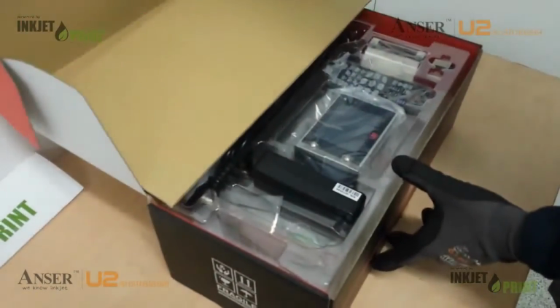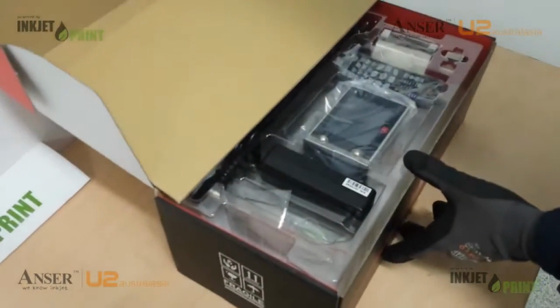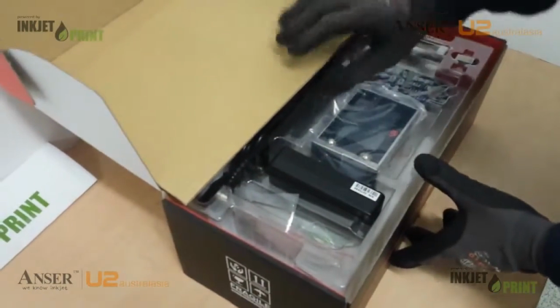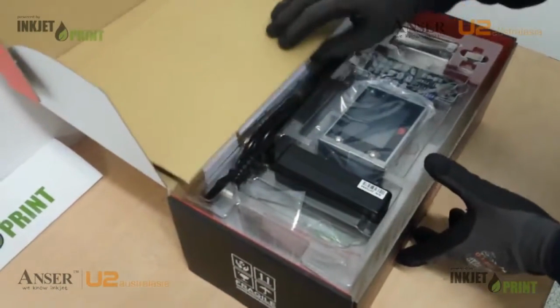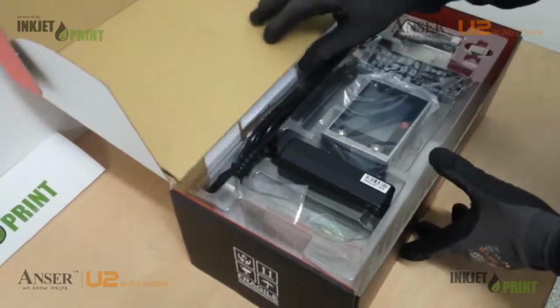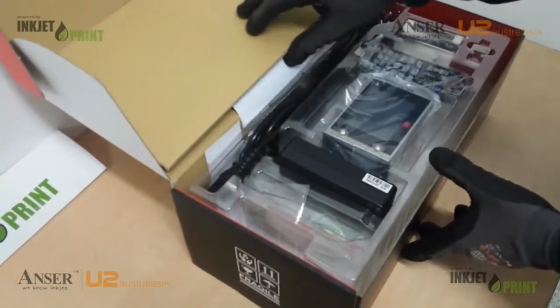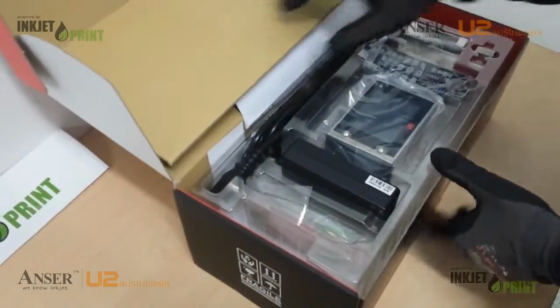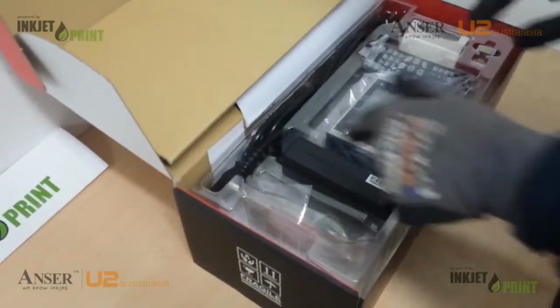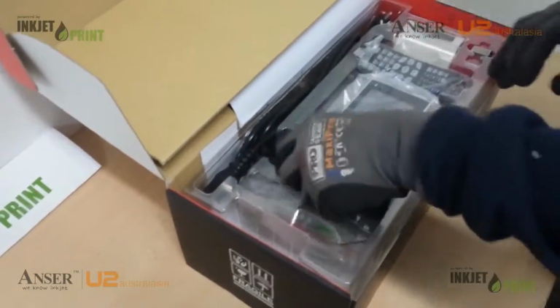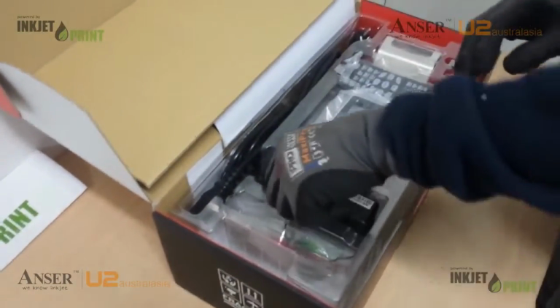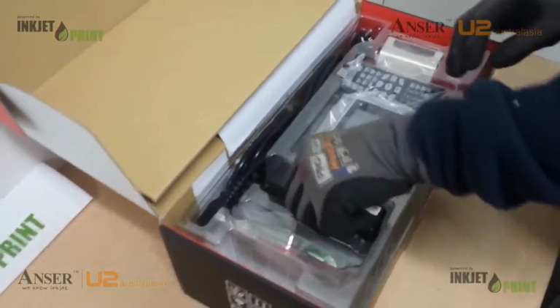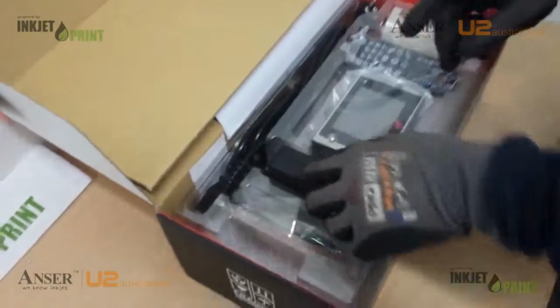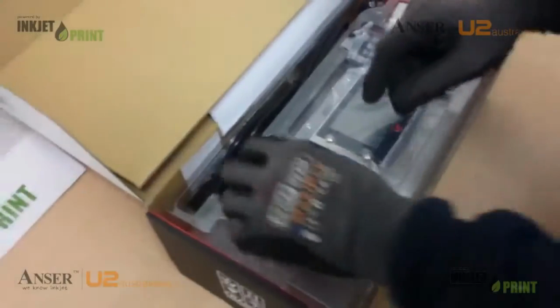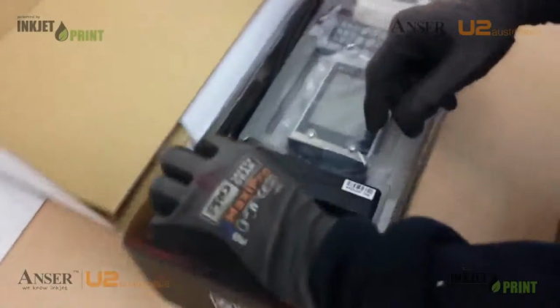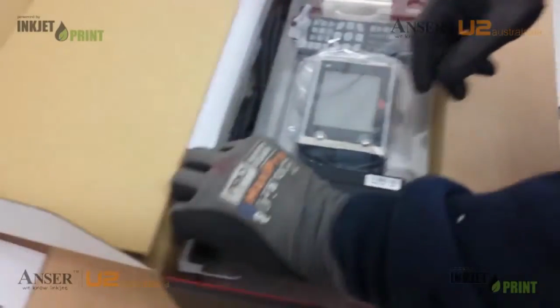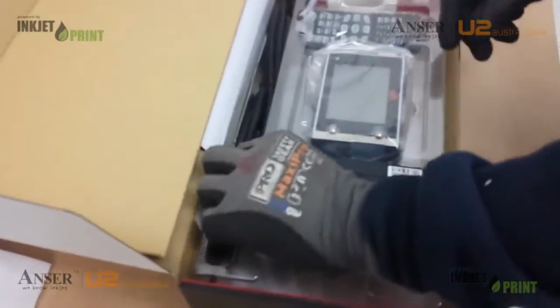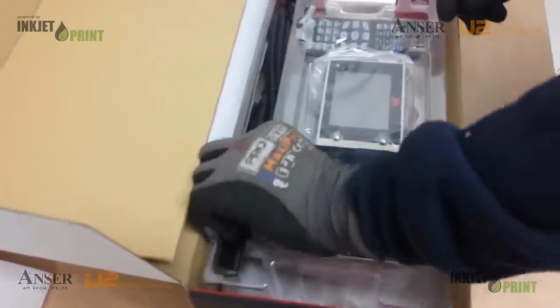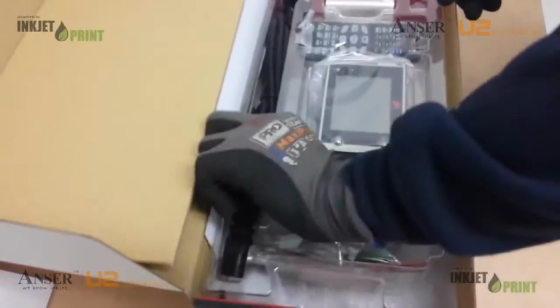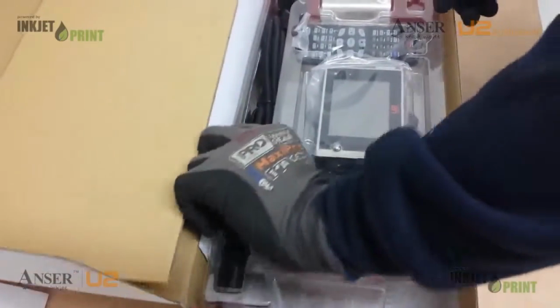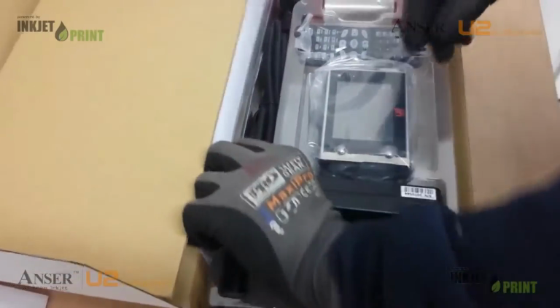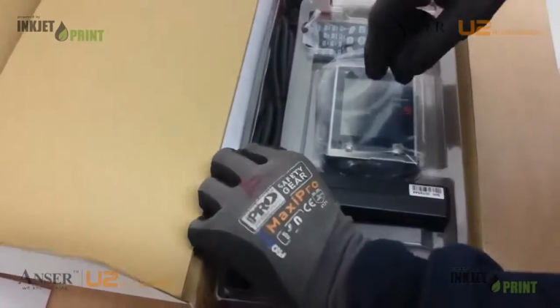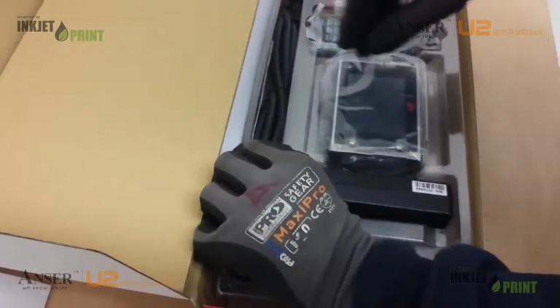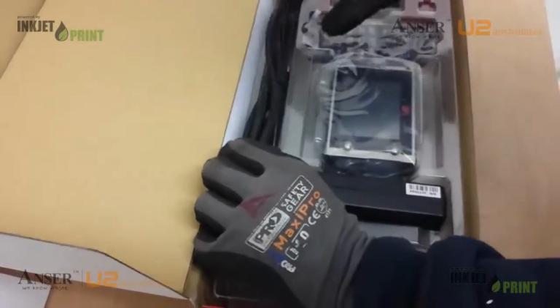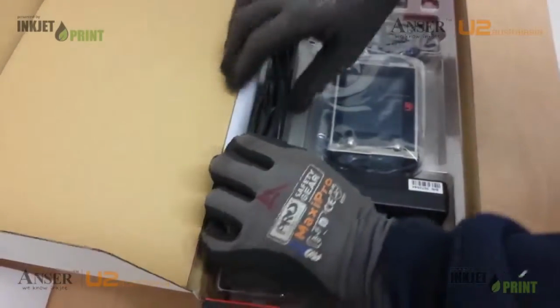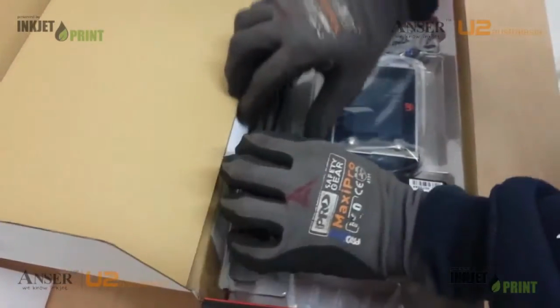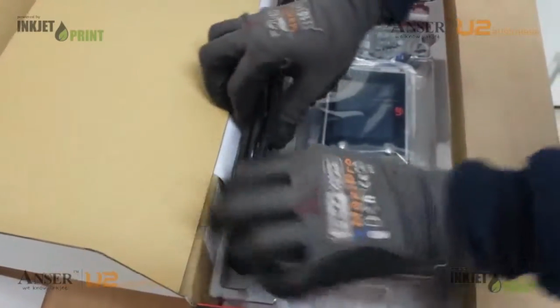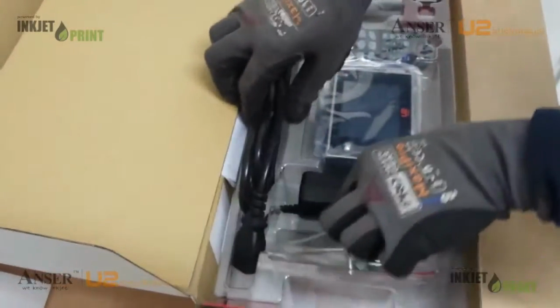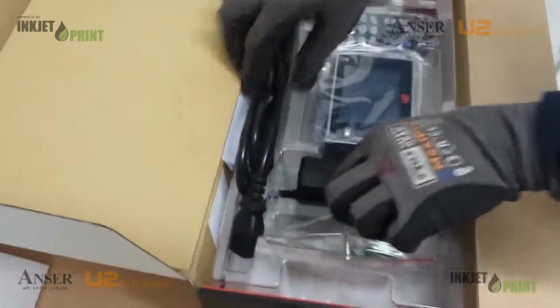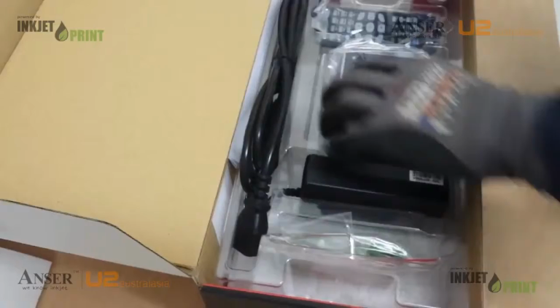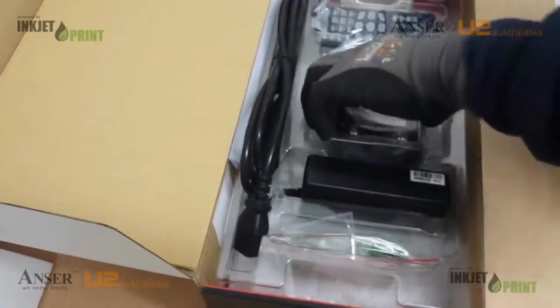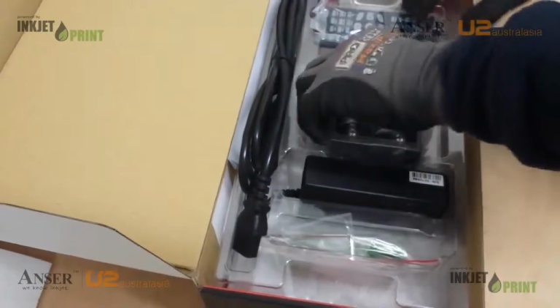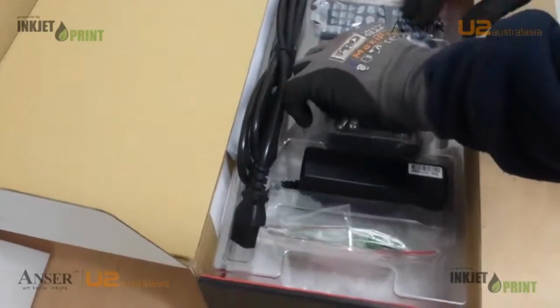So this is our U2 Pro. It is suitable for printing onto plastics, nylon, BOPP, aluminium and glass. So inside the box,